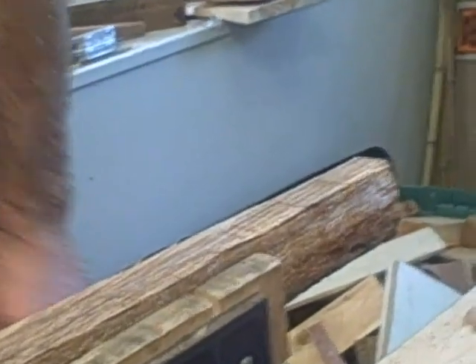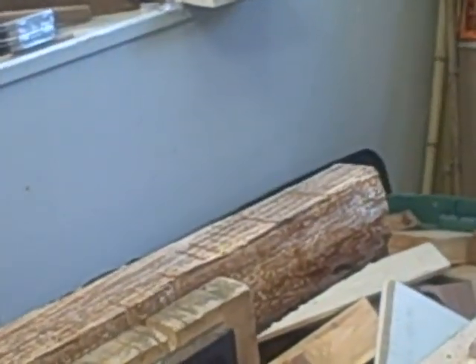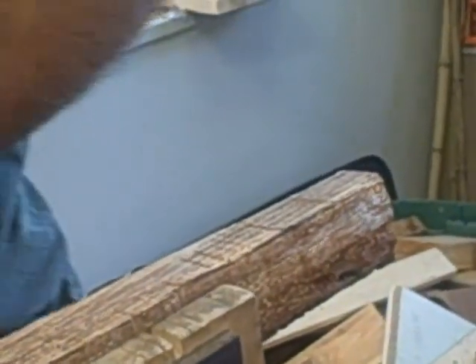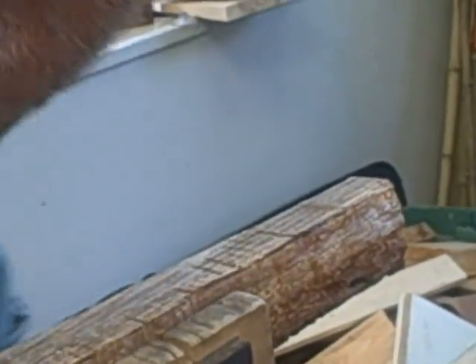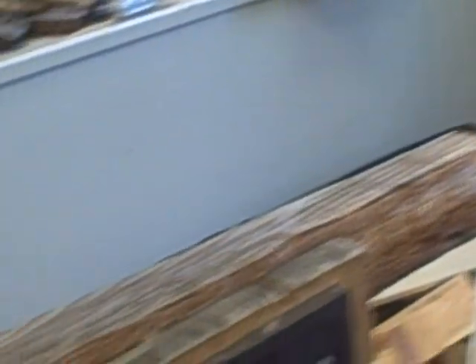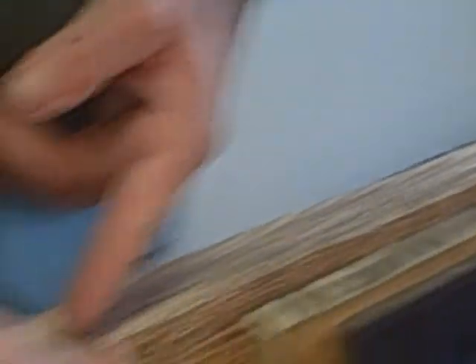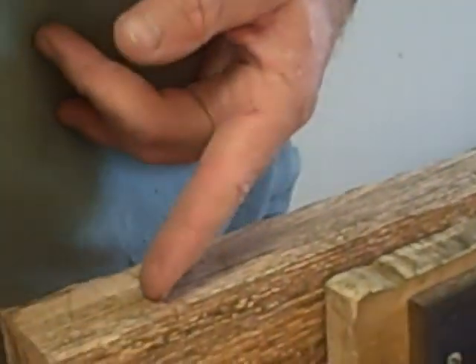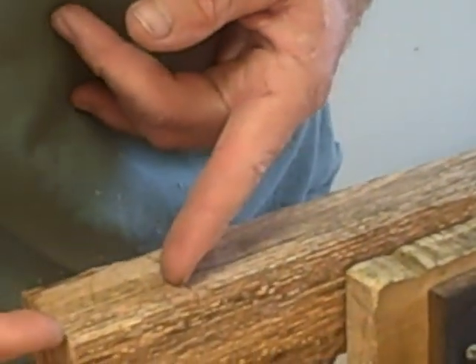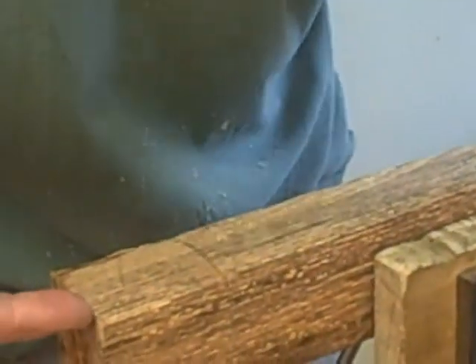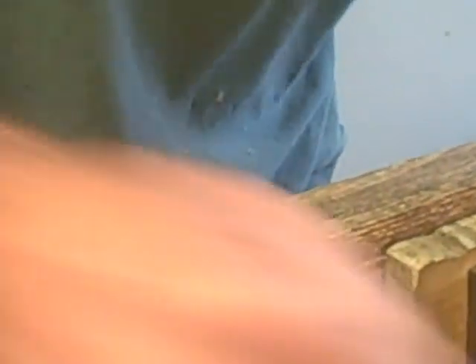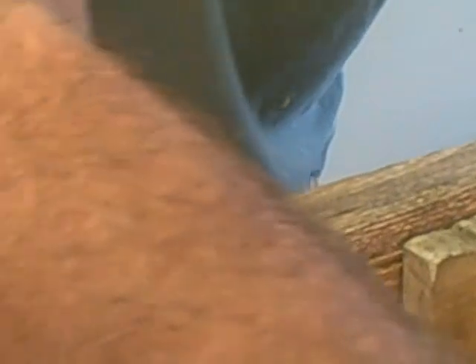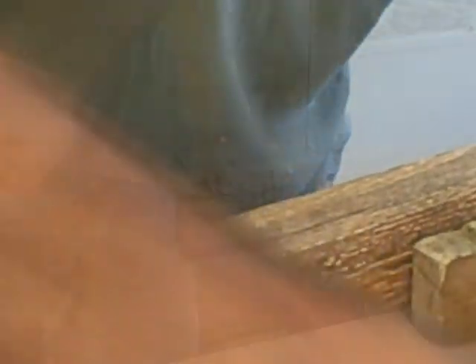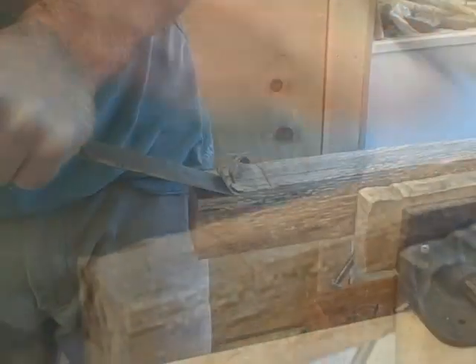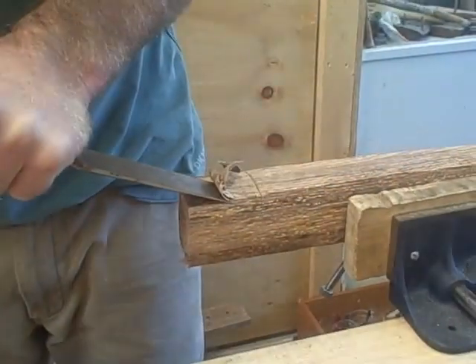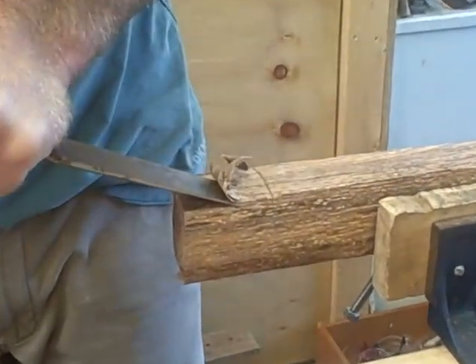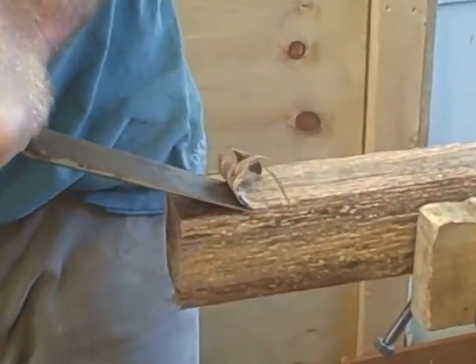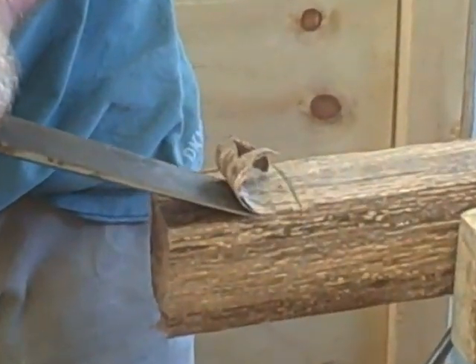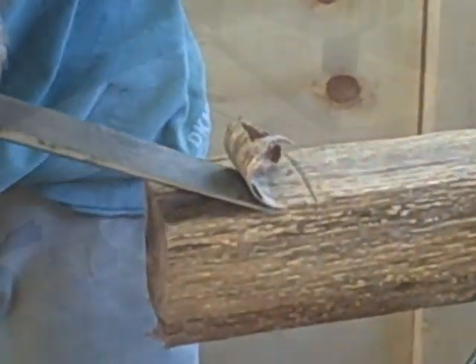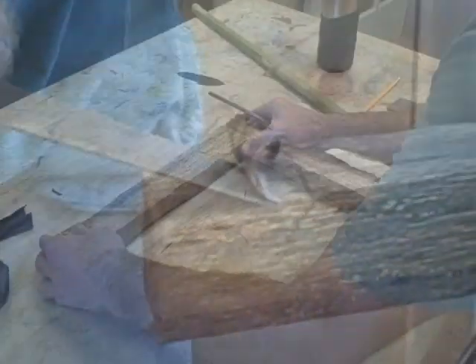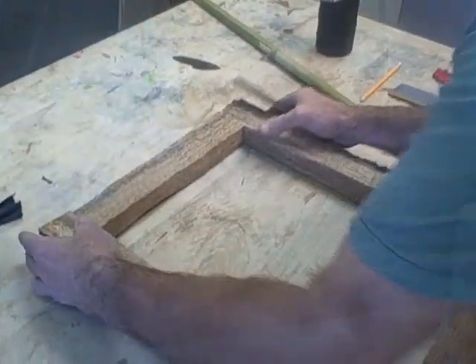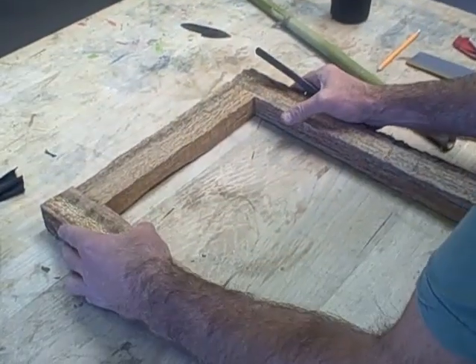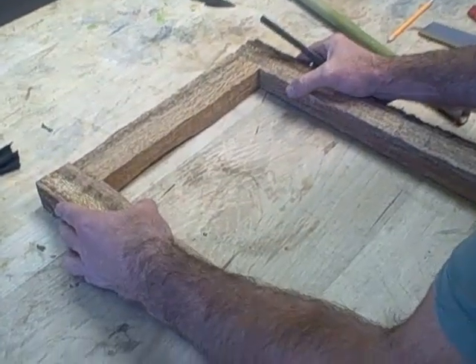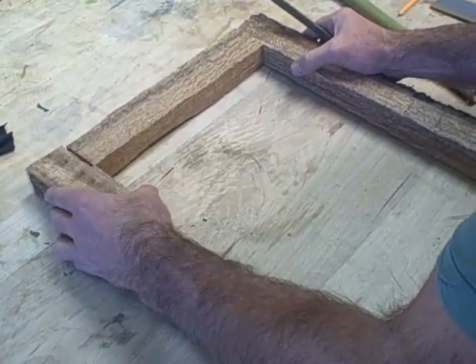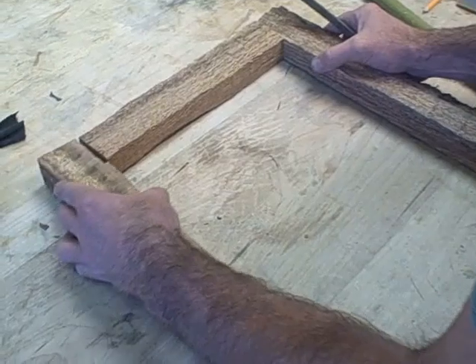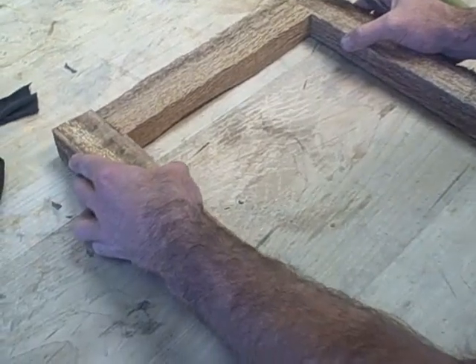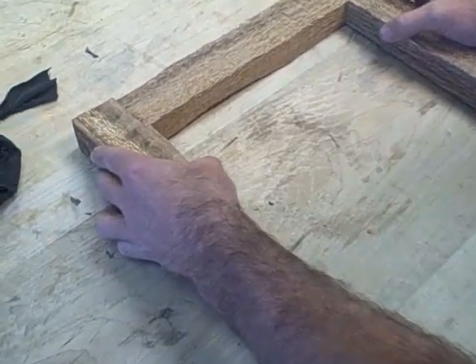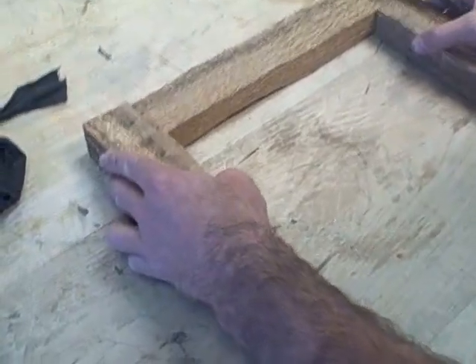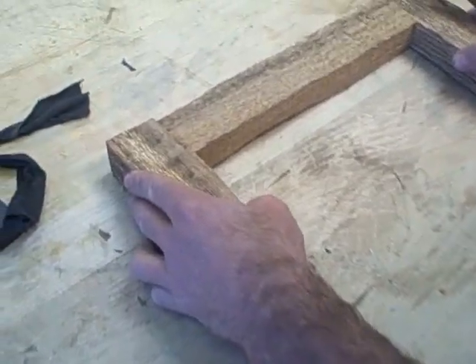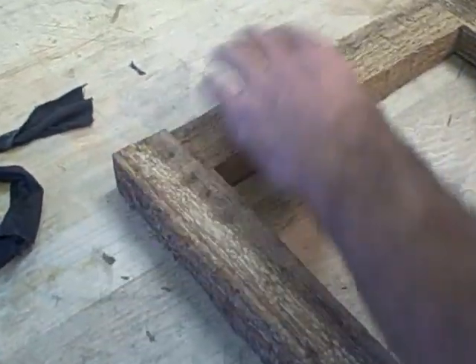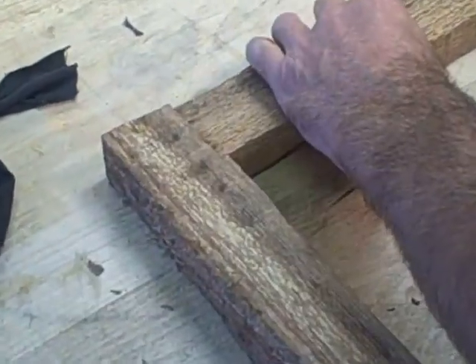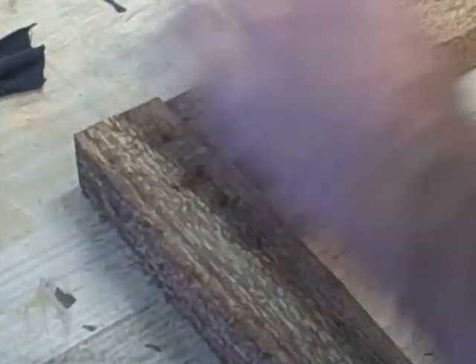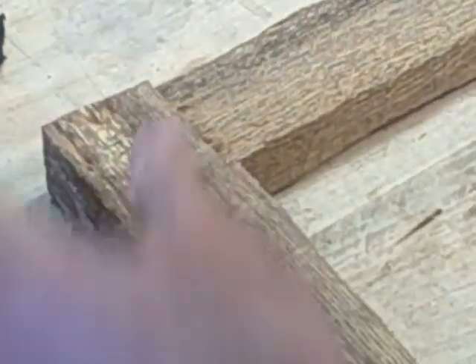Now I take this out — a quarter of an inch — and I'm going to take this out with a chisel. I'm arranging it now.